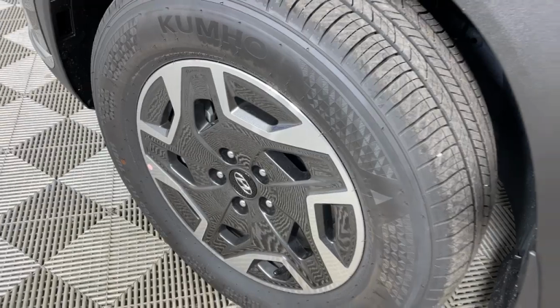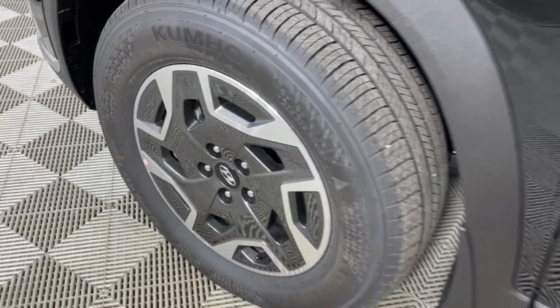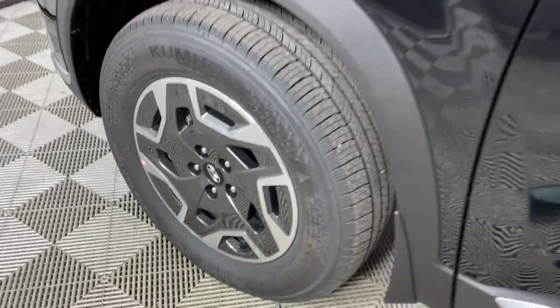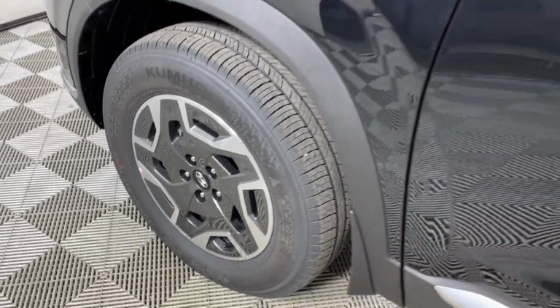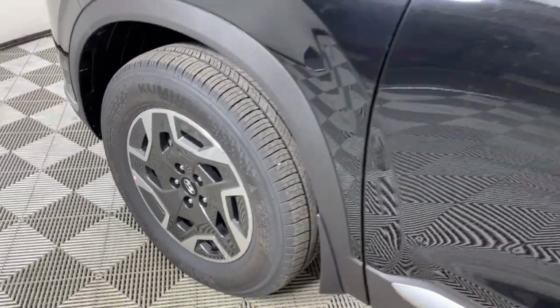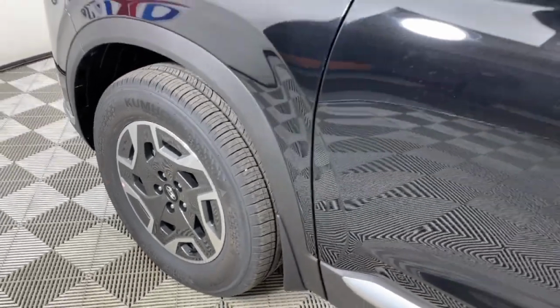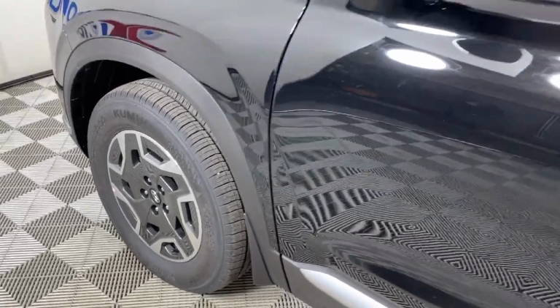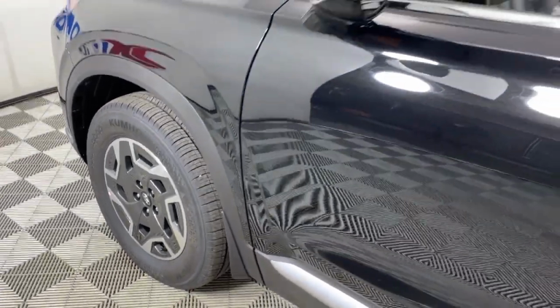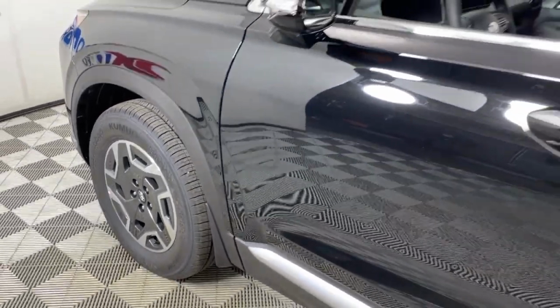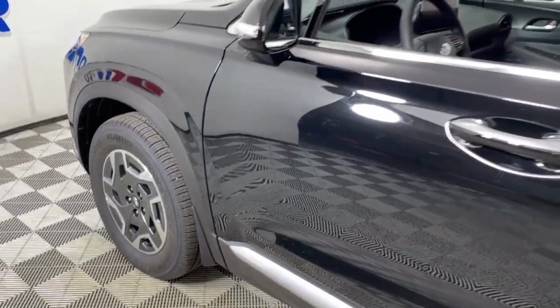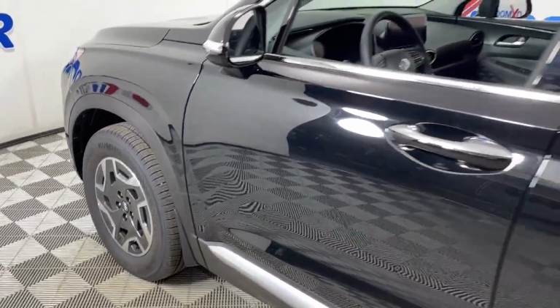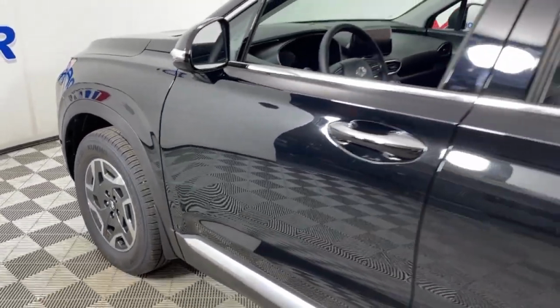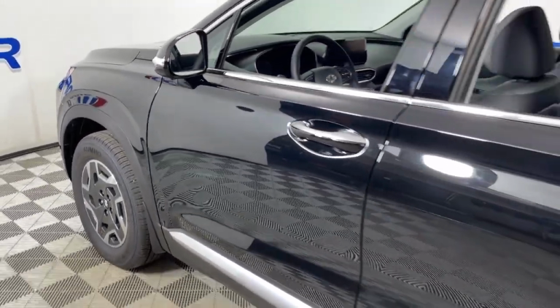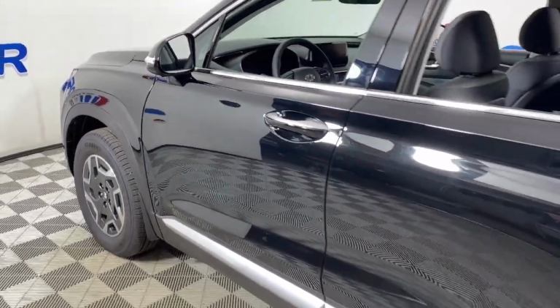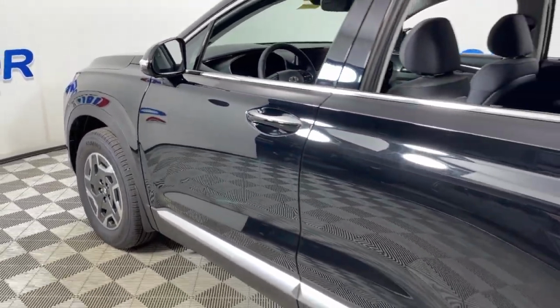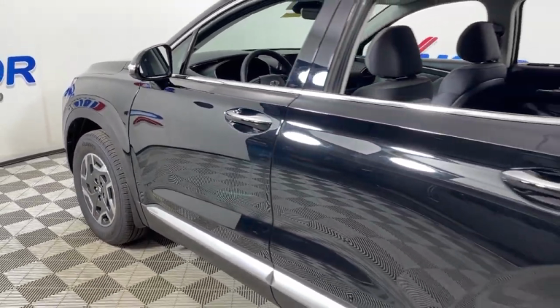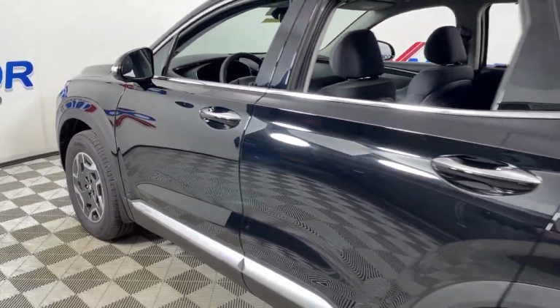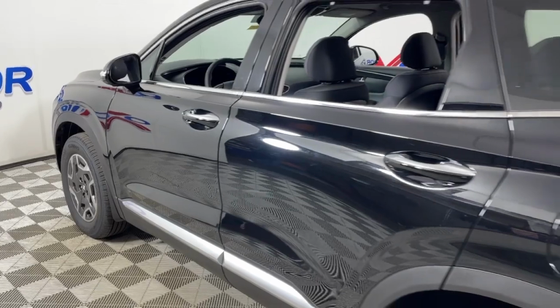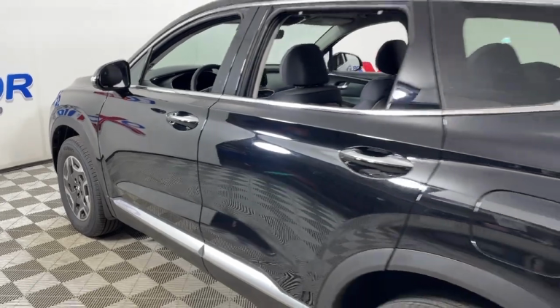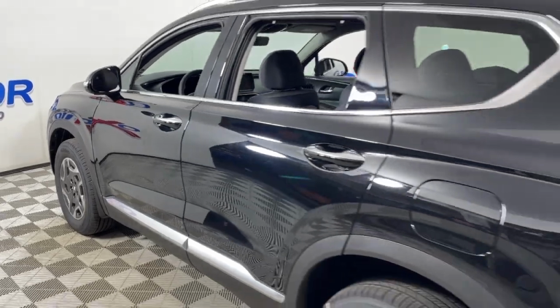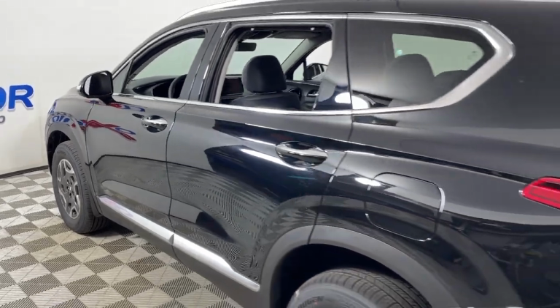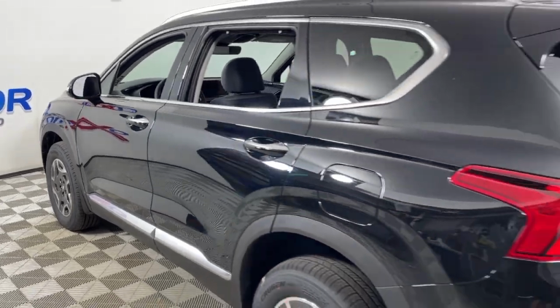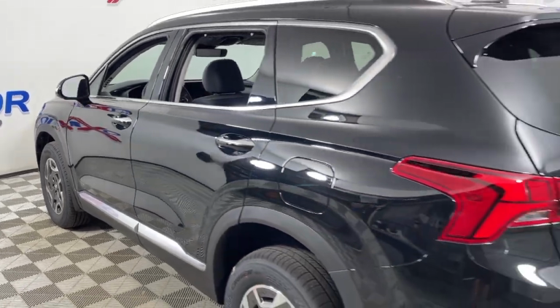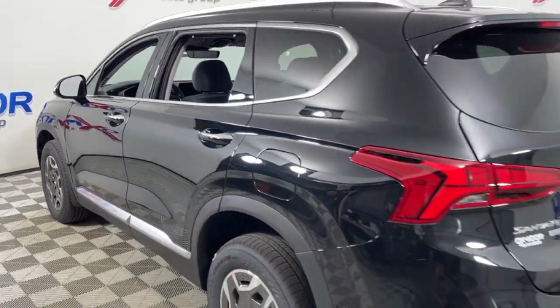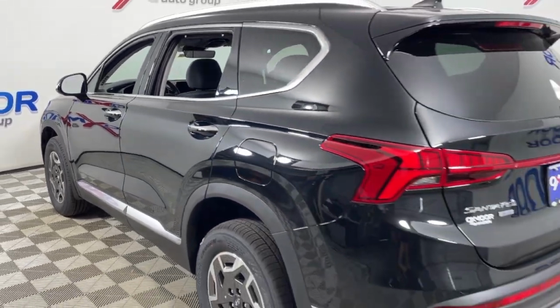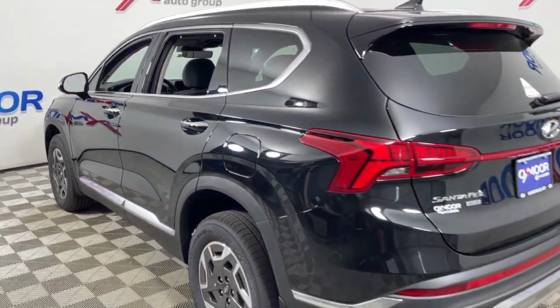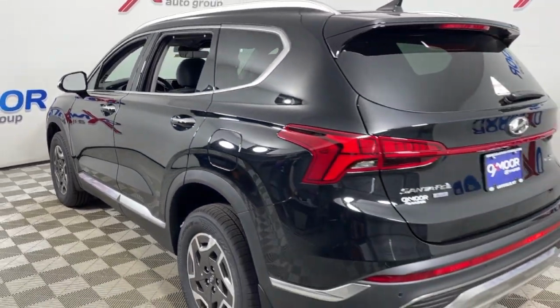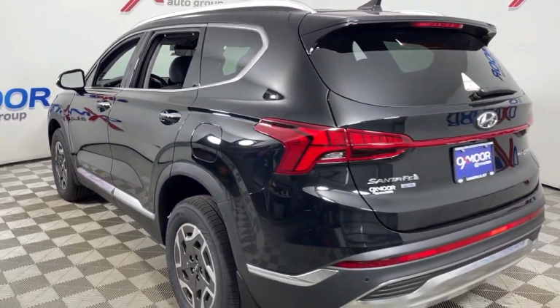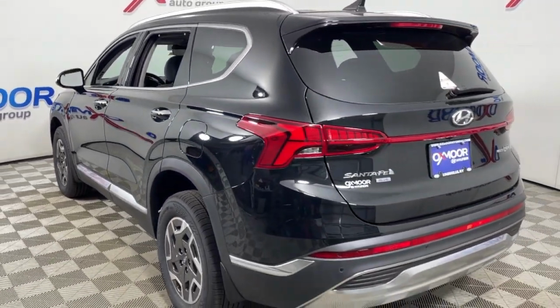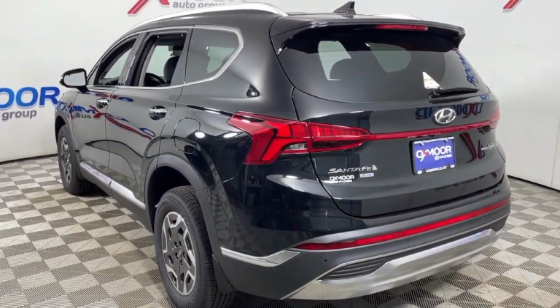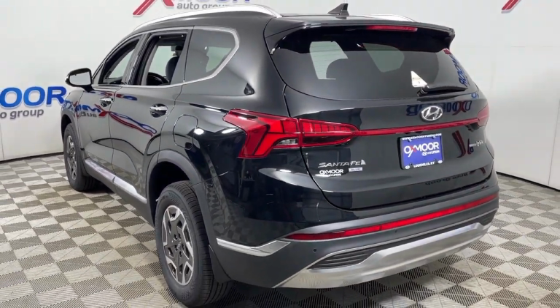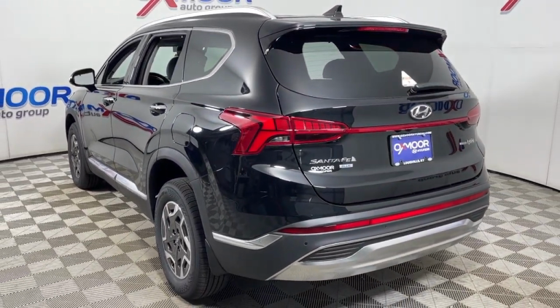Get into a car with value. 2023 Hyundai Santa Fe. Relax and enjoy the road trip in this convenient, well-equipped Santa Fe.